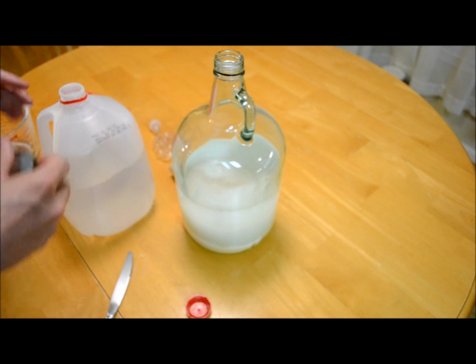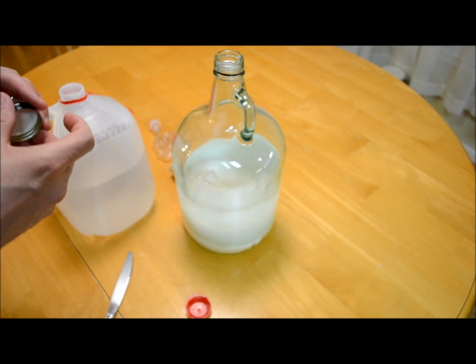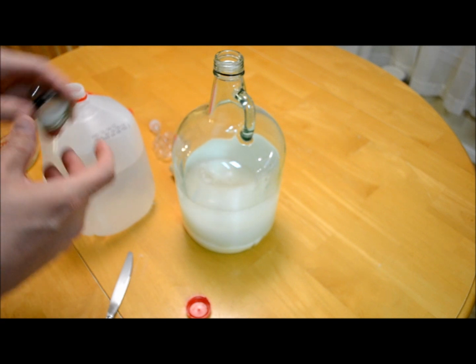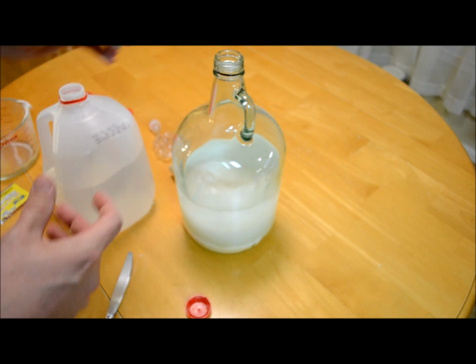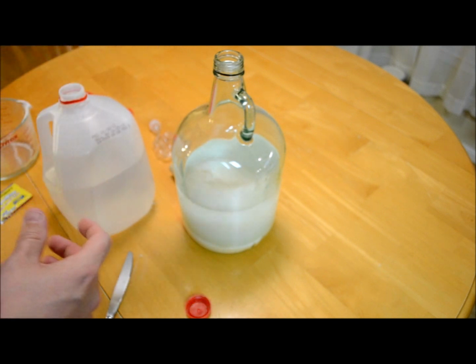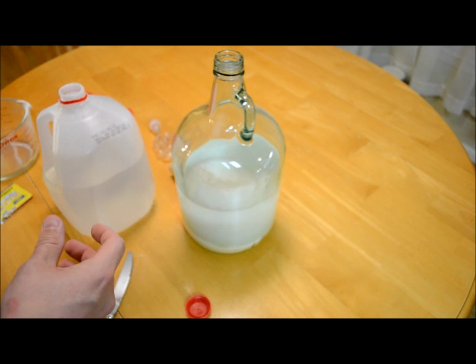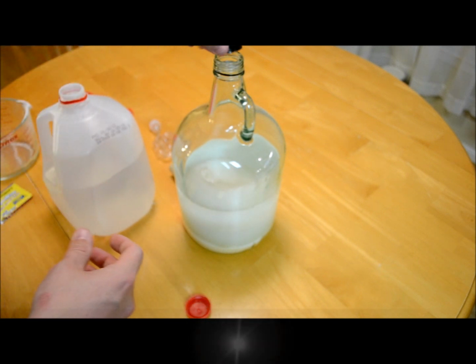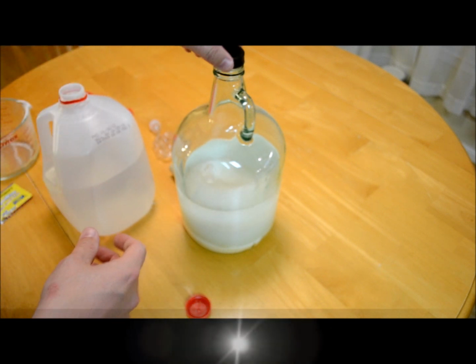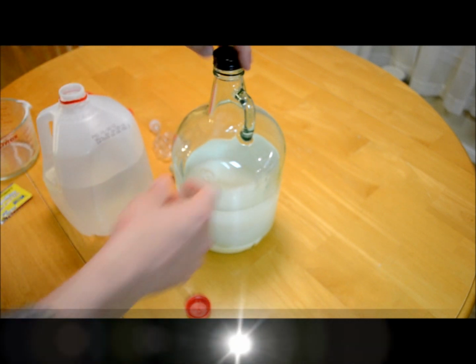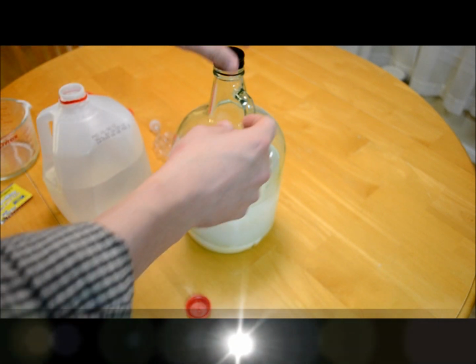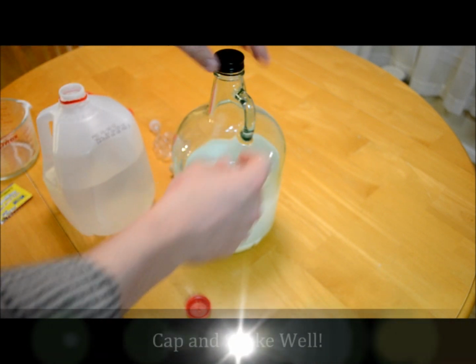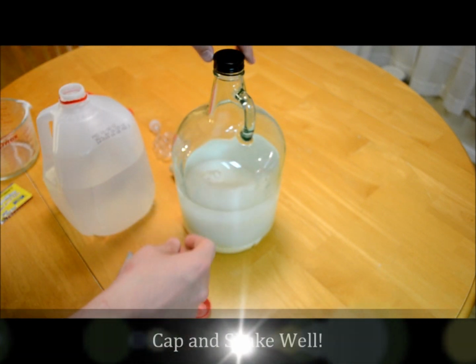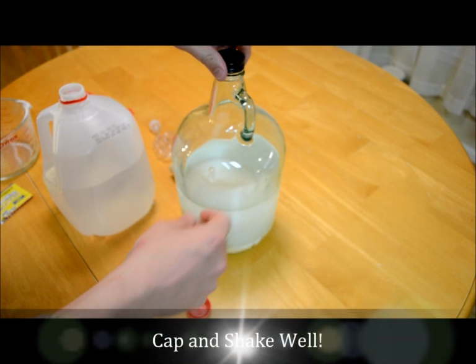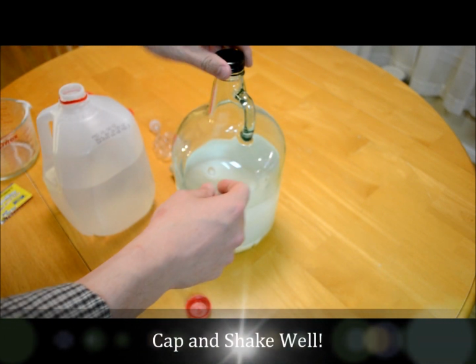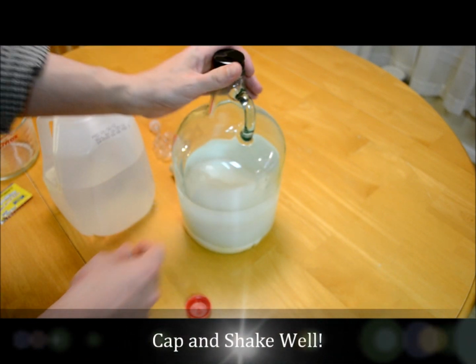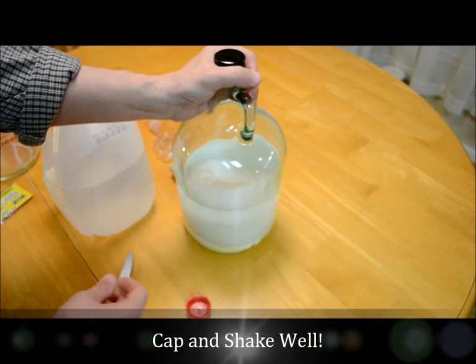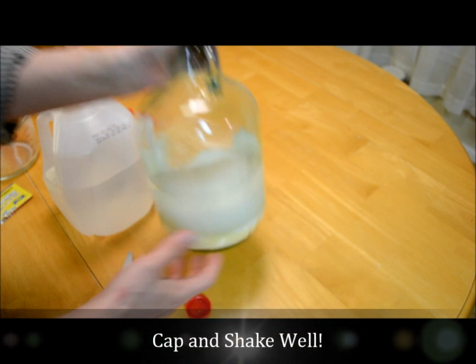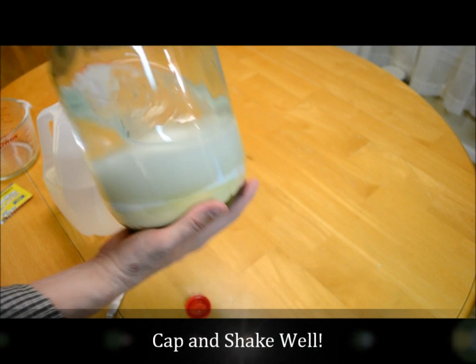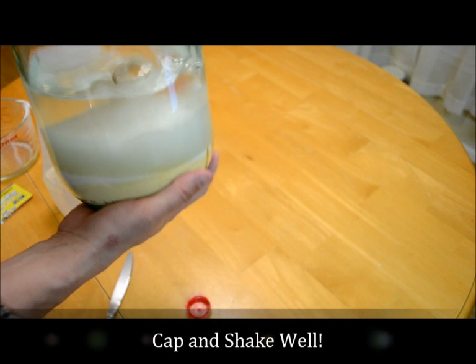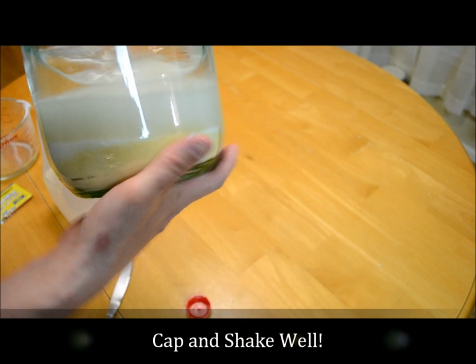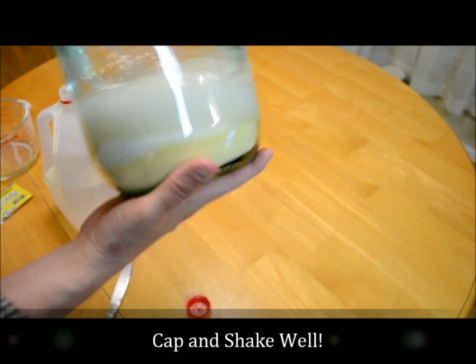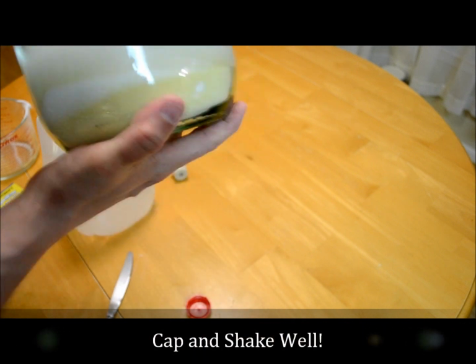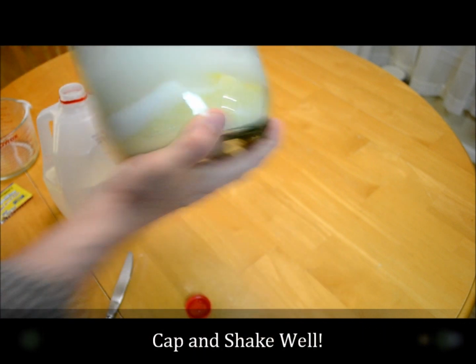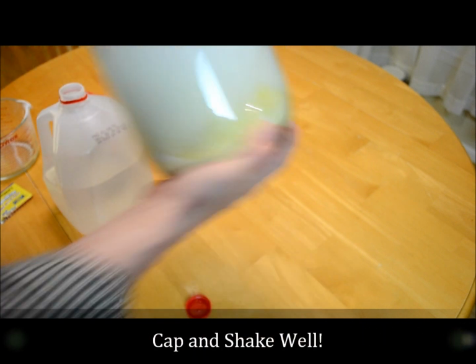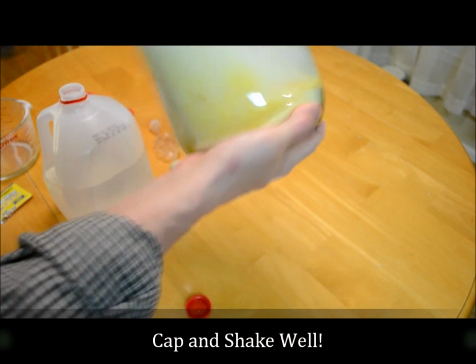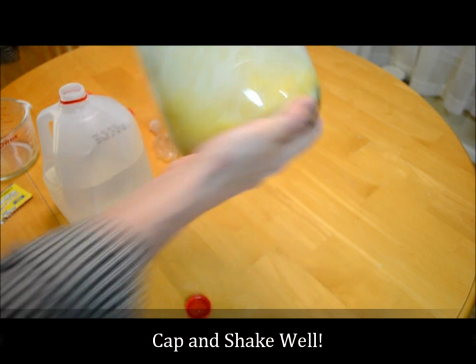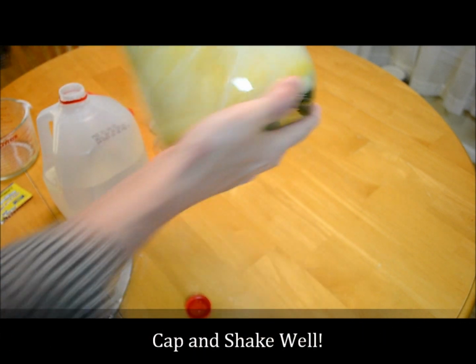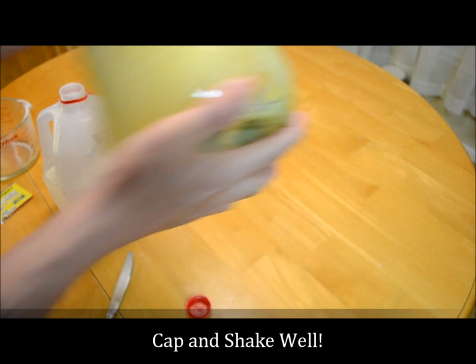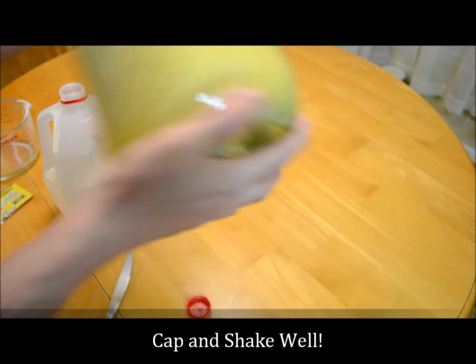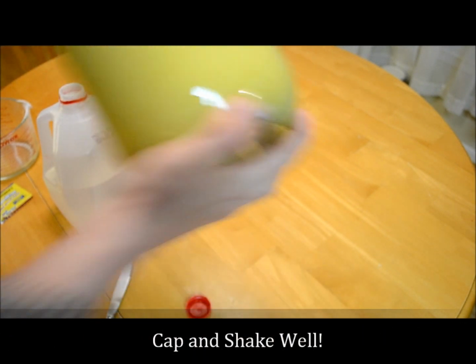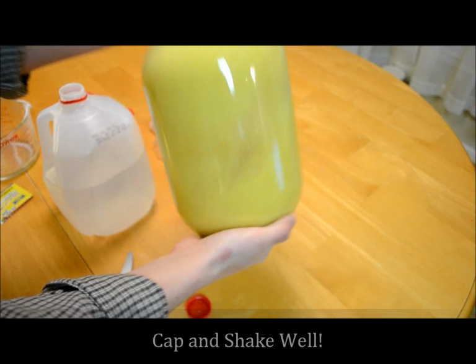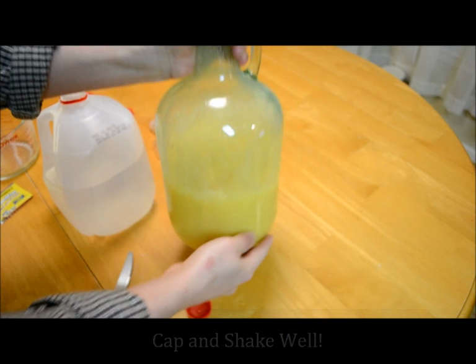That's so I can go ahead and shake it up and get it all mixed up. Put the top back on and stir it up.